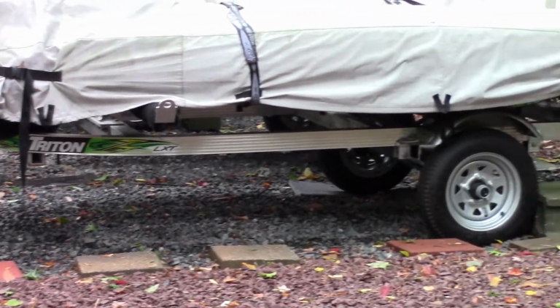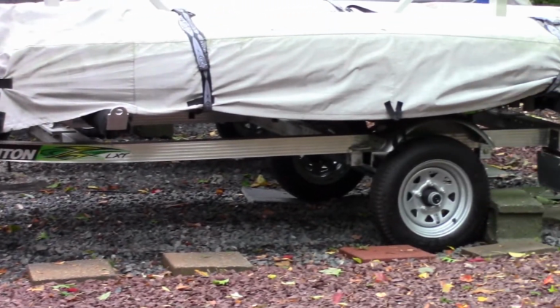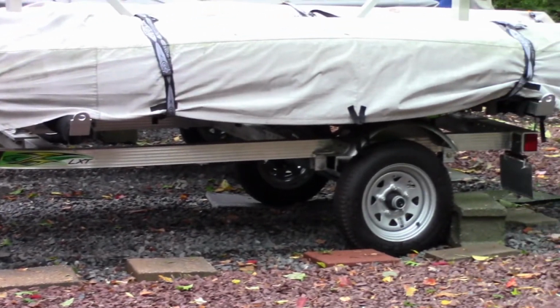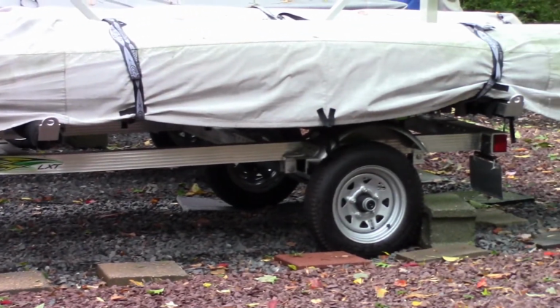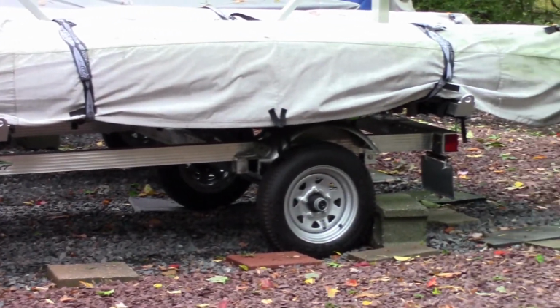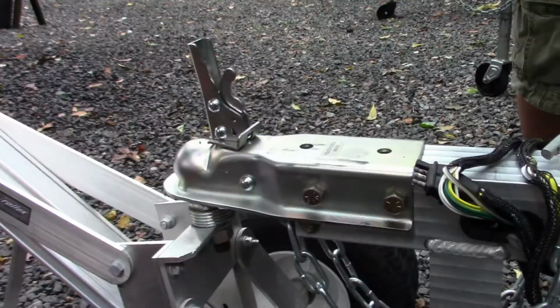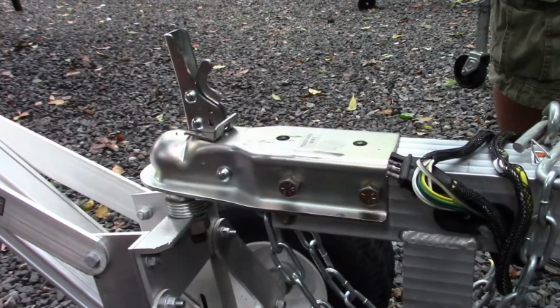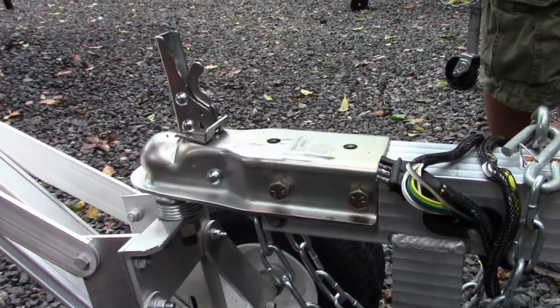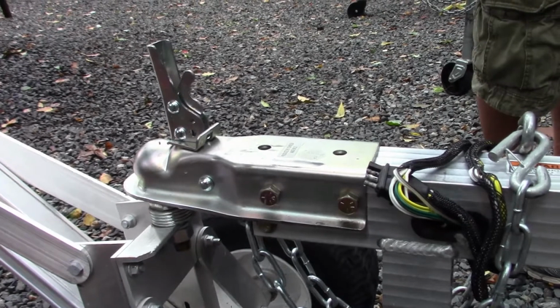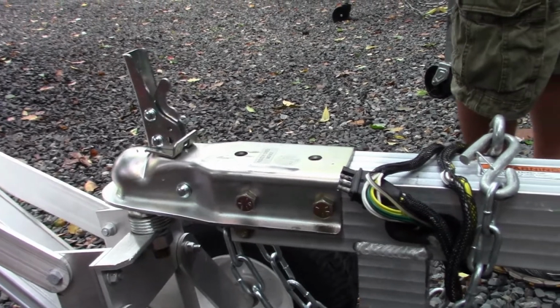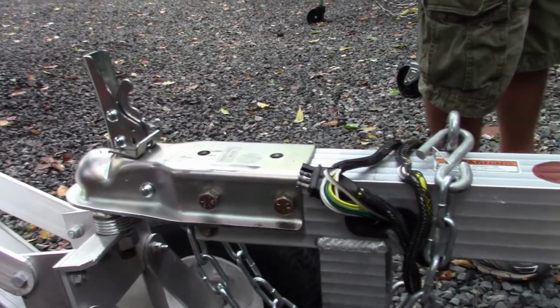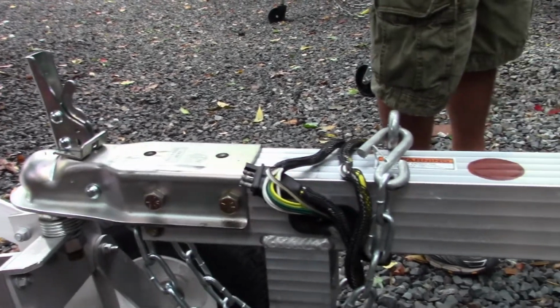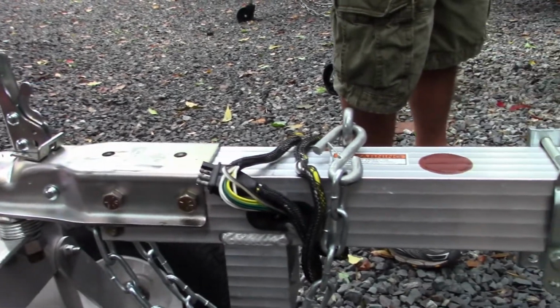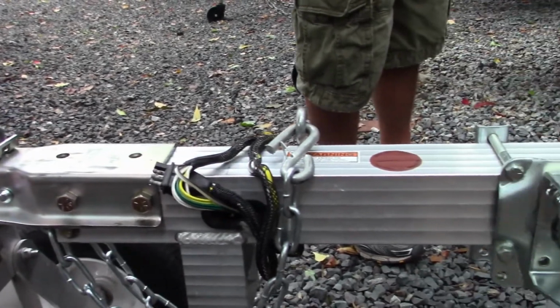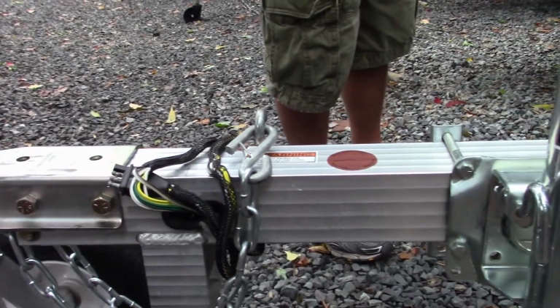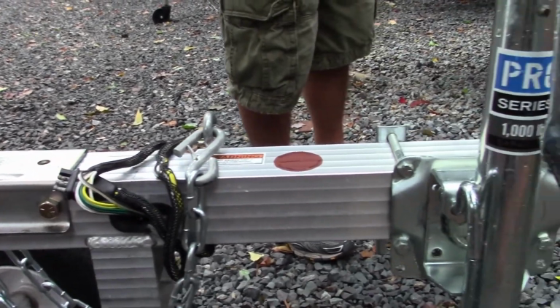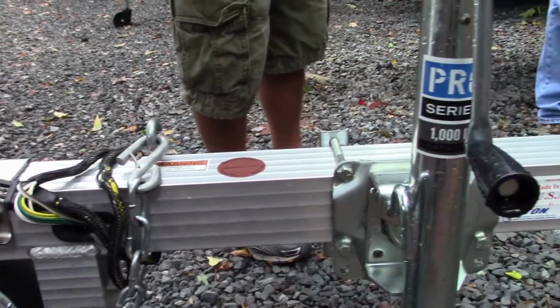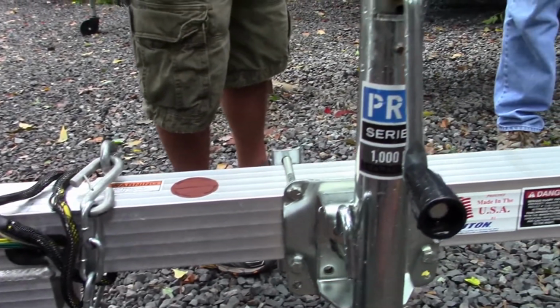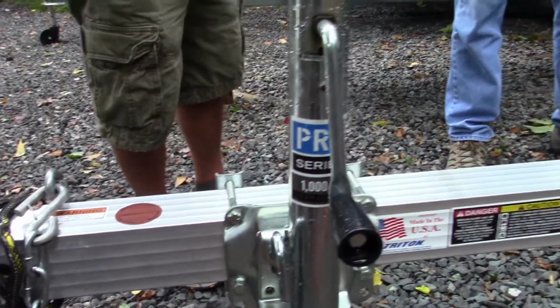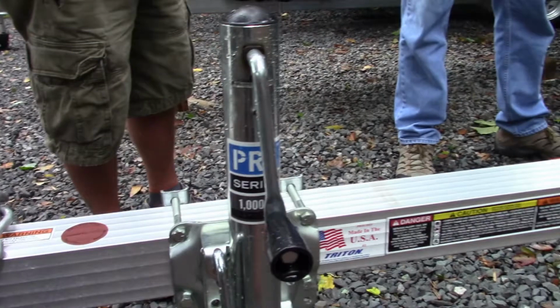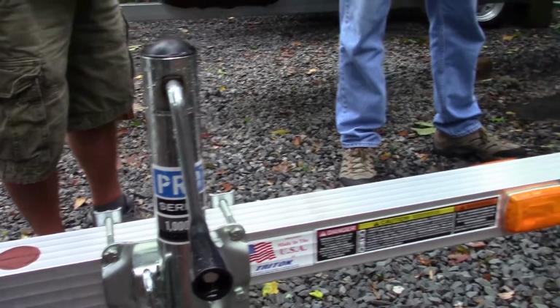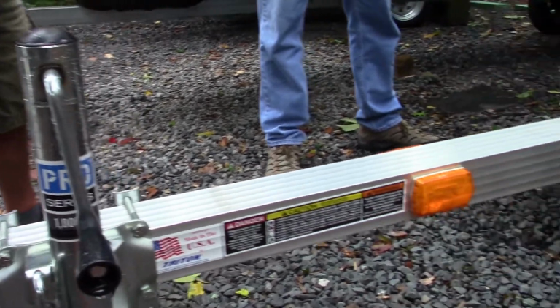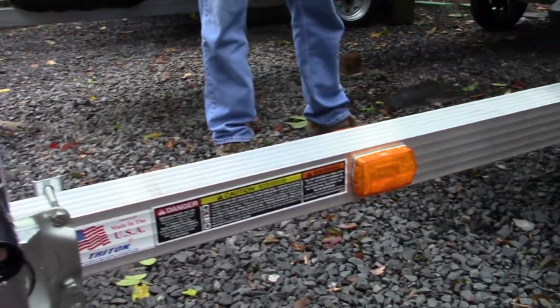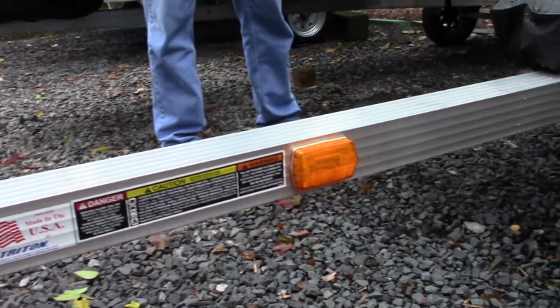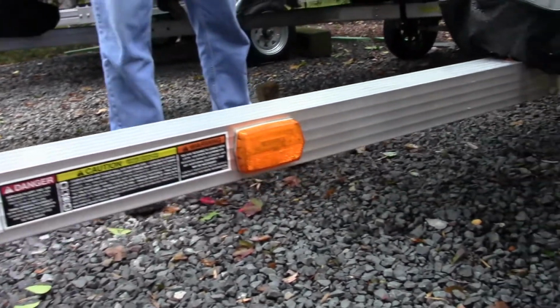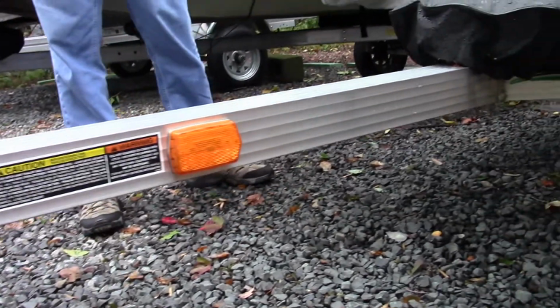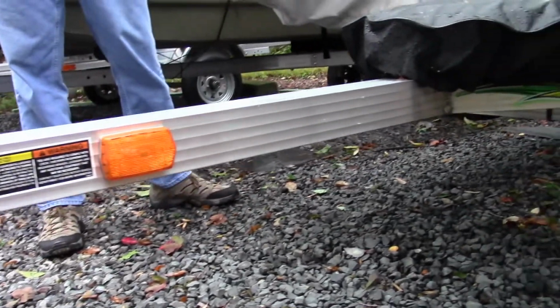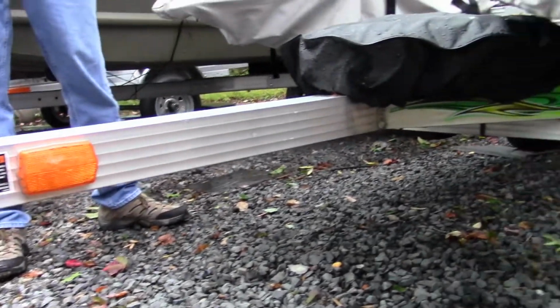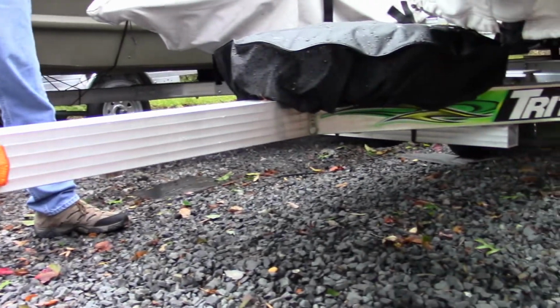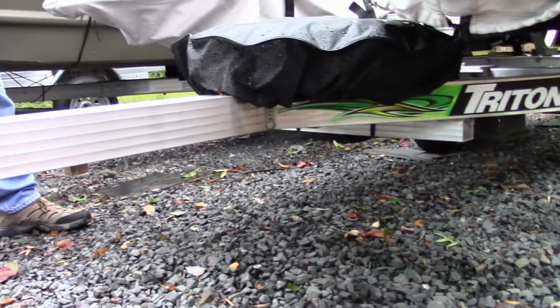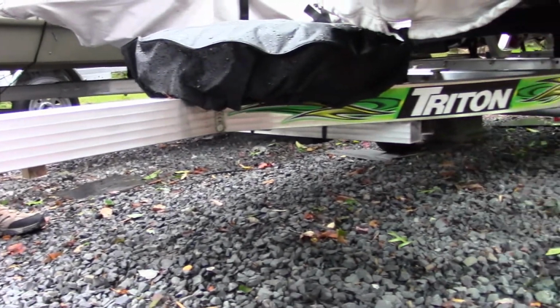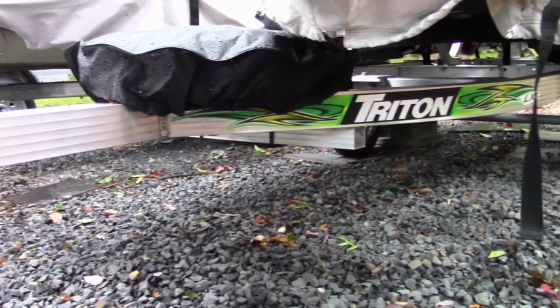Even if you tow it with one boat, you don't have an issue — there are no sway problems with it. It'll still track really well behind your vehicle. With a heavy duty vehicle or a light-duty vehicle, not an issue. It's got a two-inch coupler on it and a regular four-way flat.